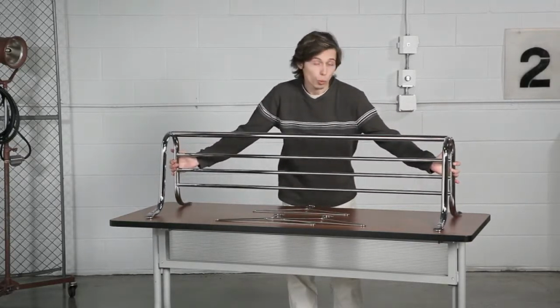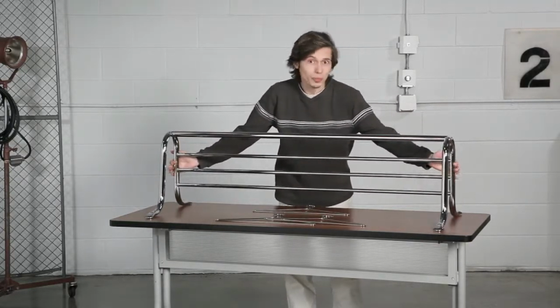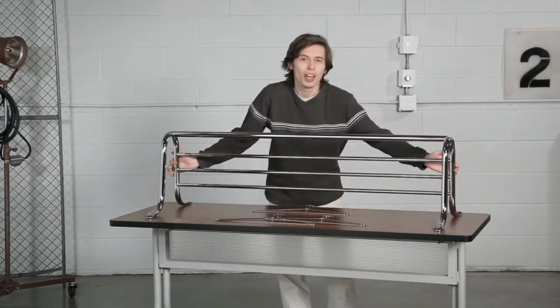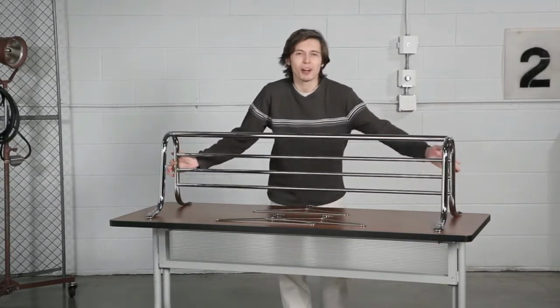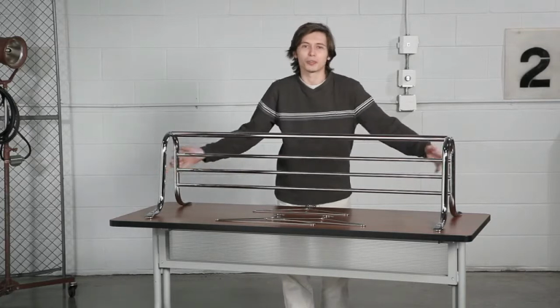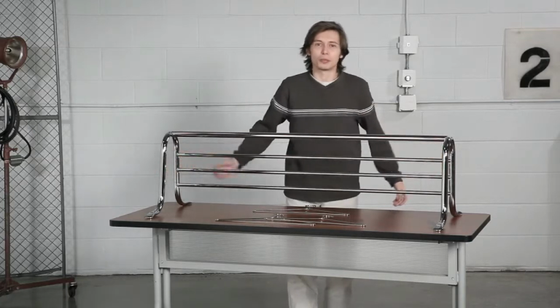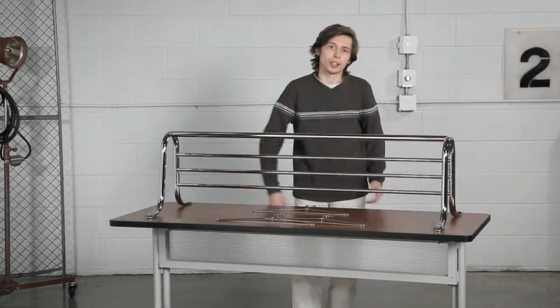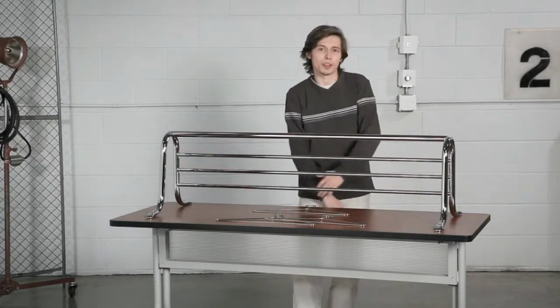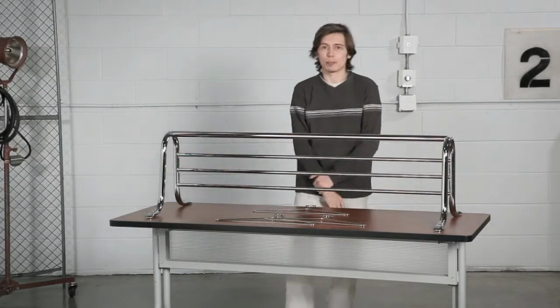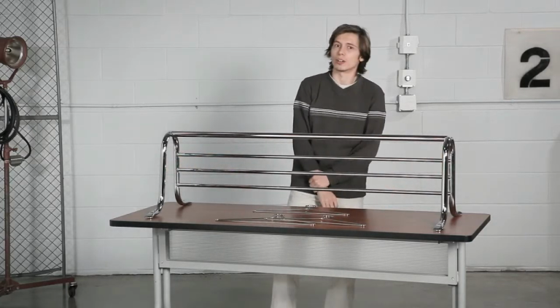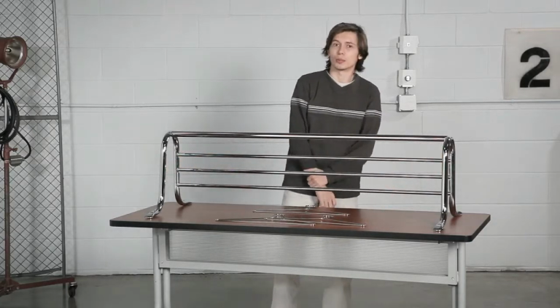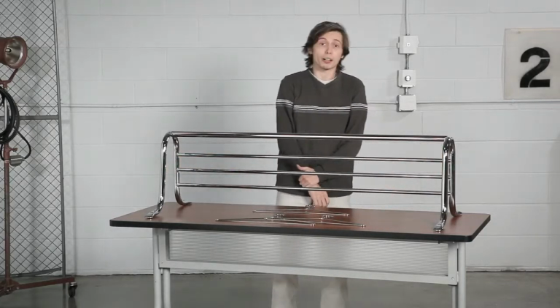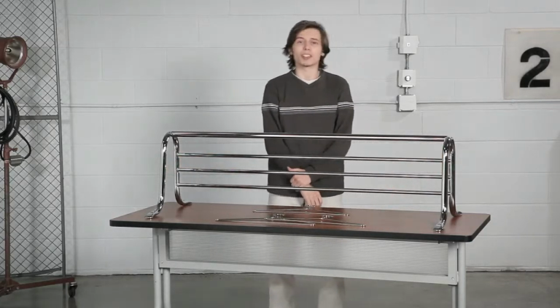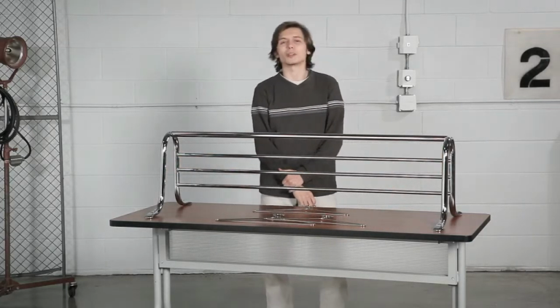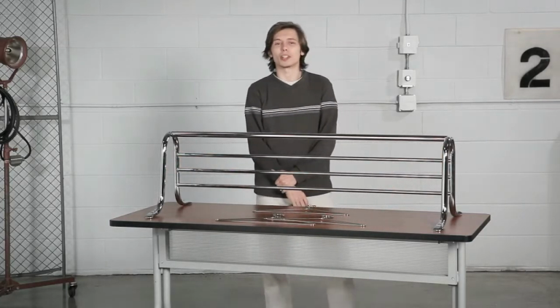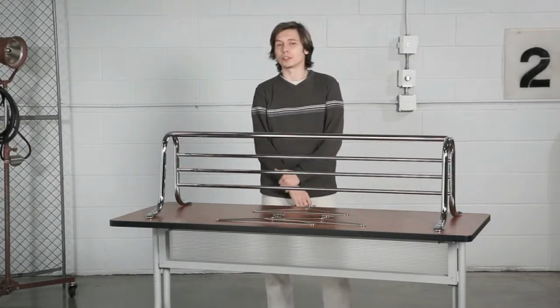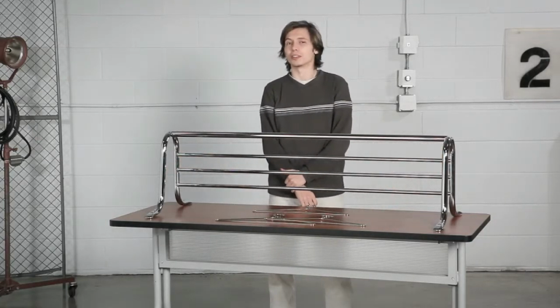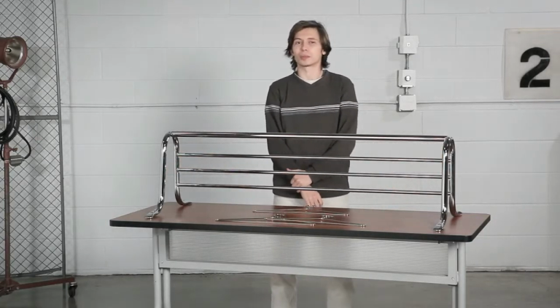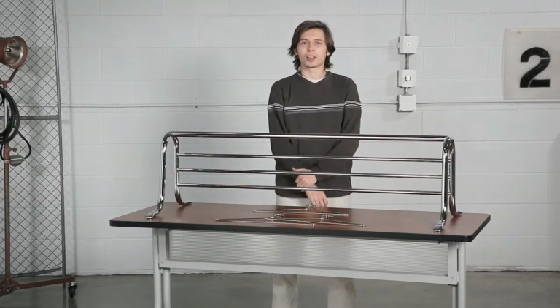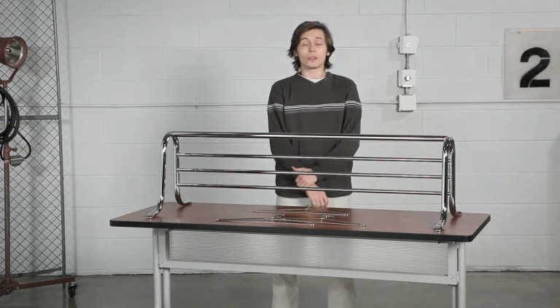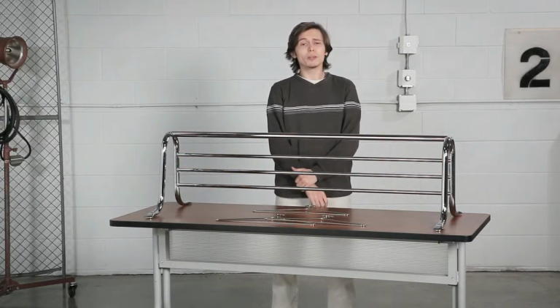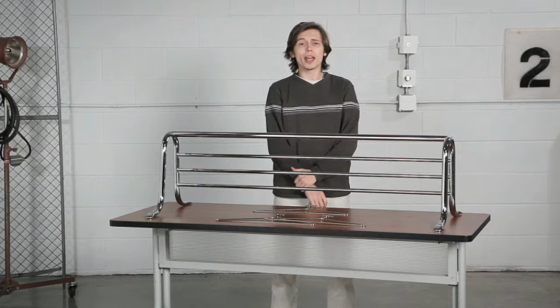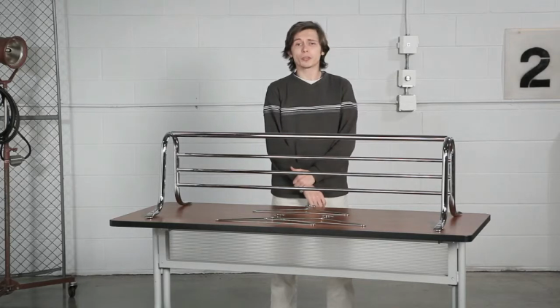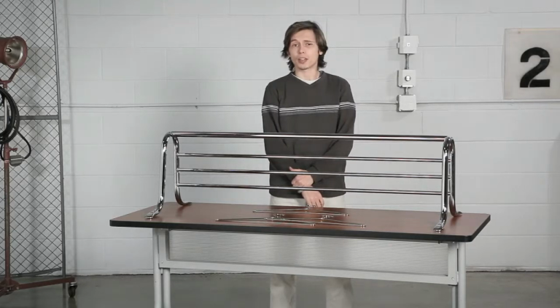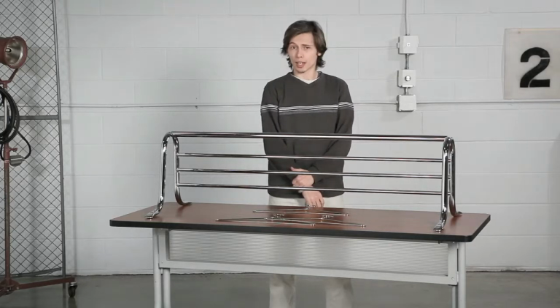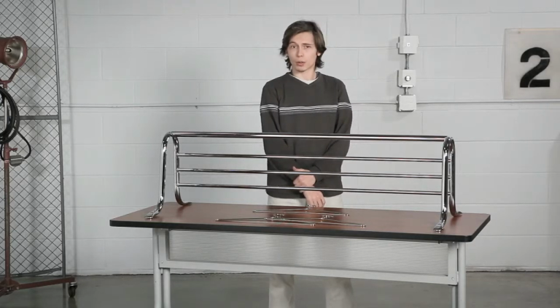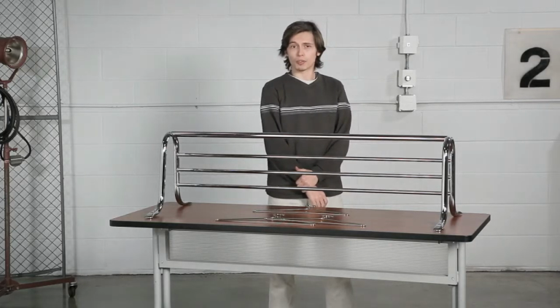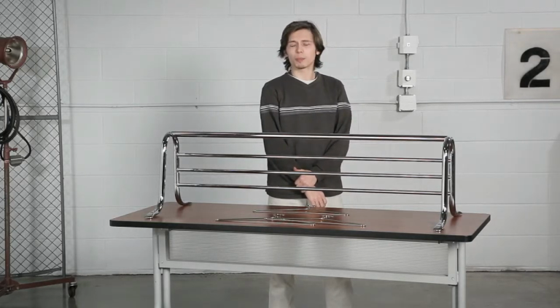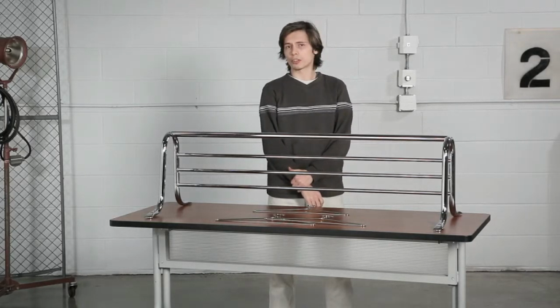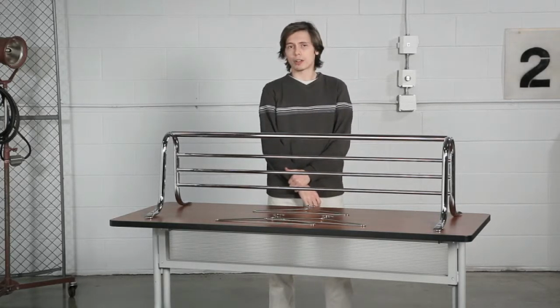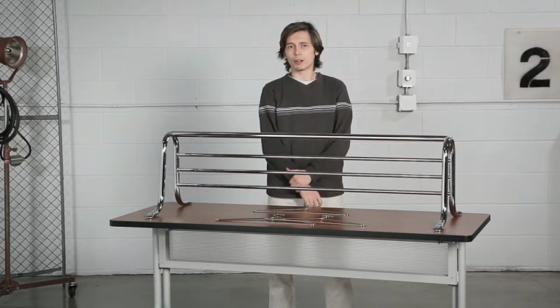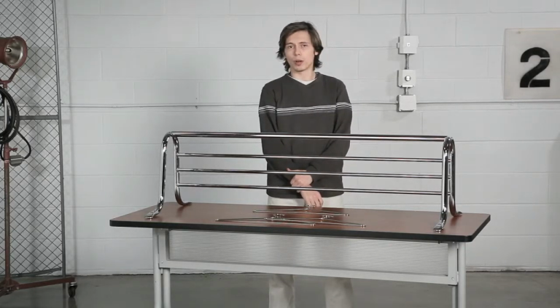We have a box of lost and found items on the top of ours so our guests can easily find their missing mittens. If you need more hangers for guests to hang their coats on, simply purchase another carton of 12.